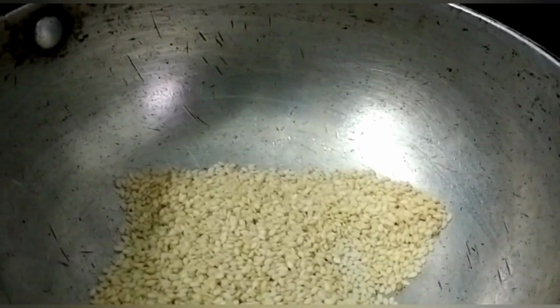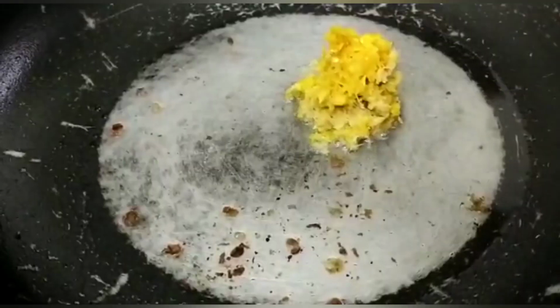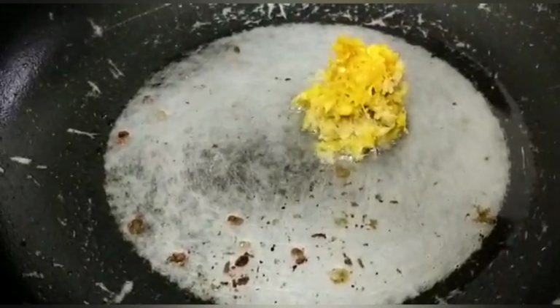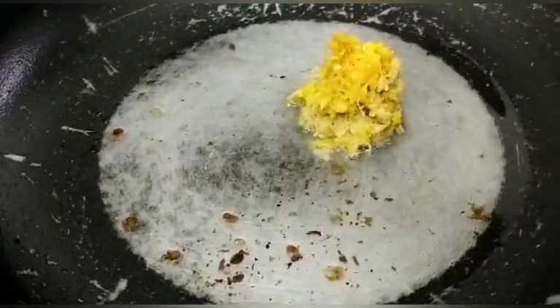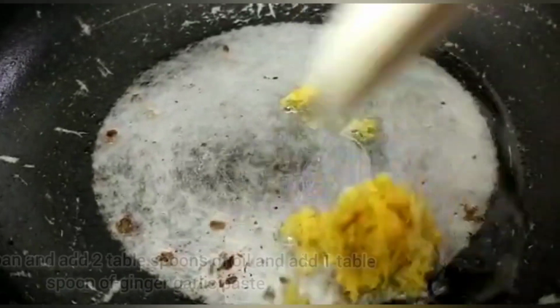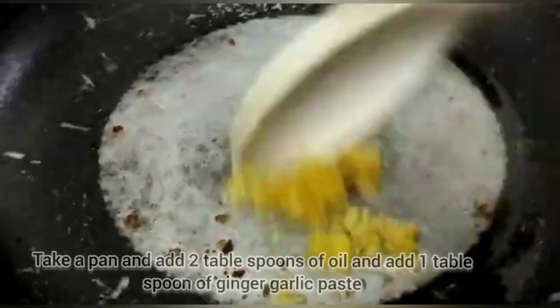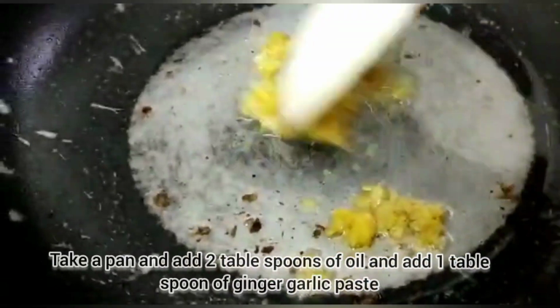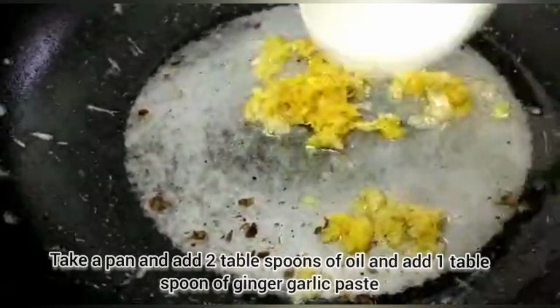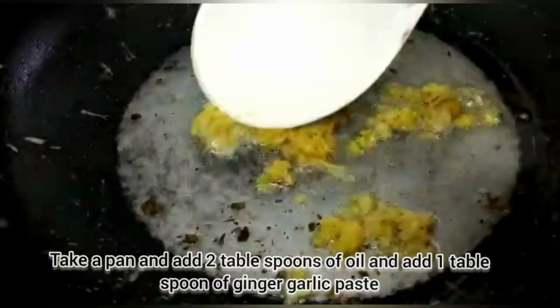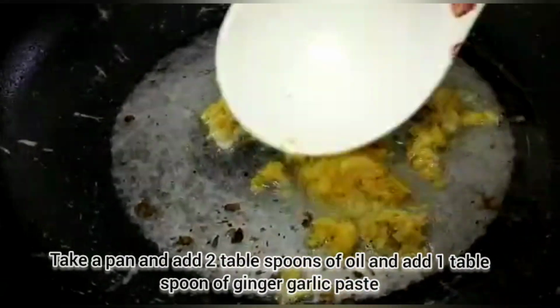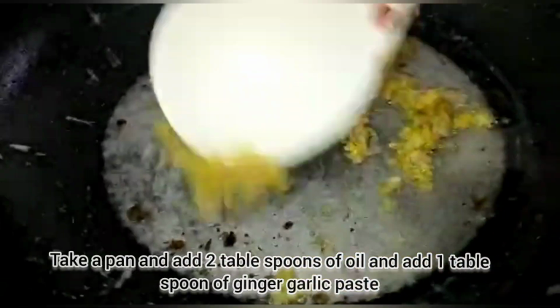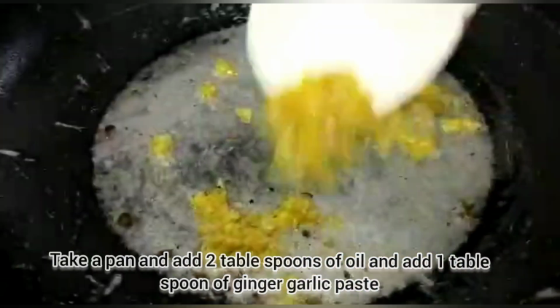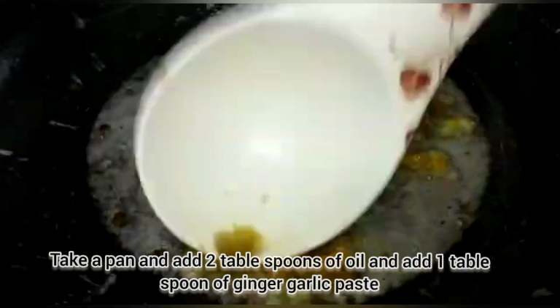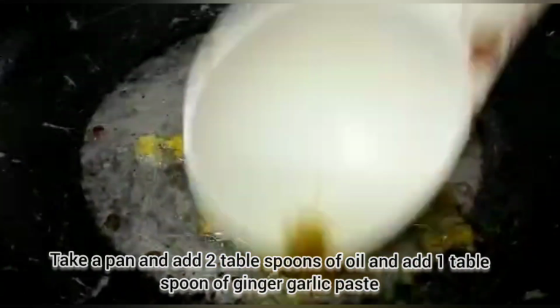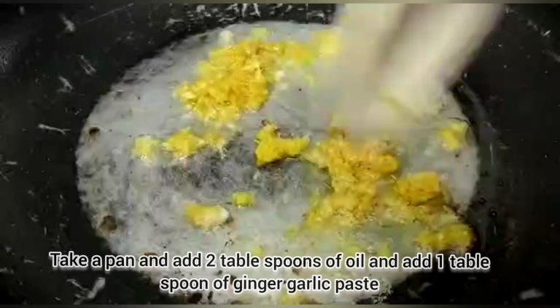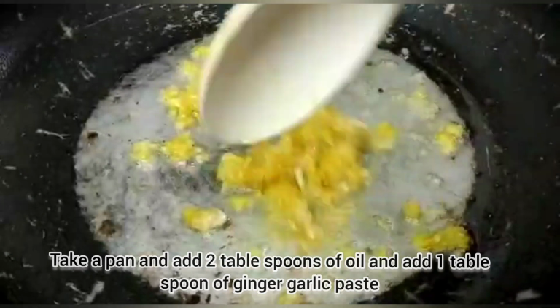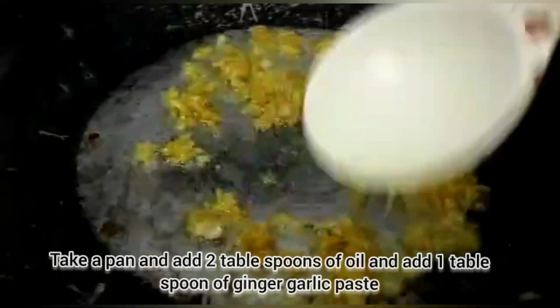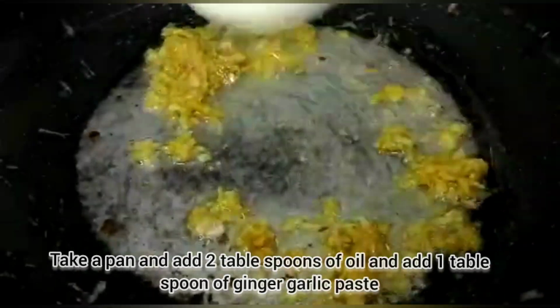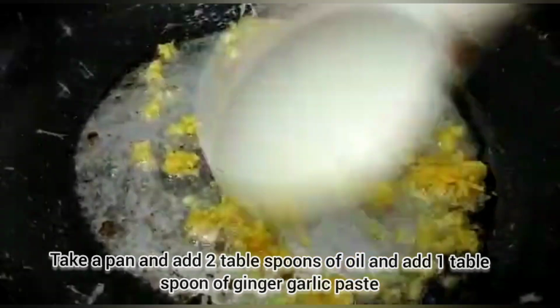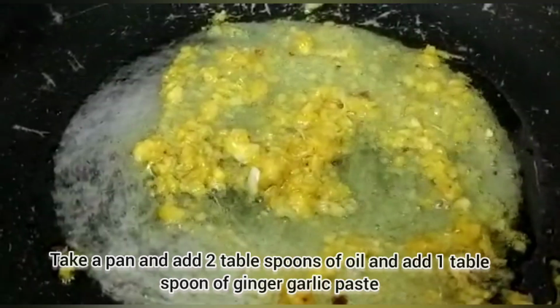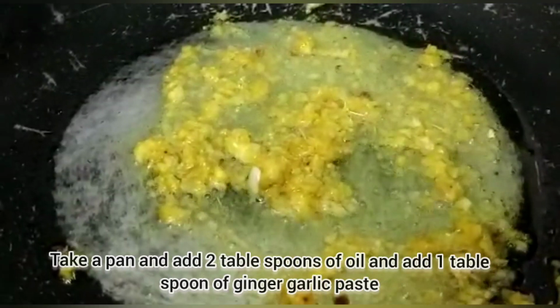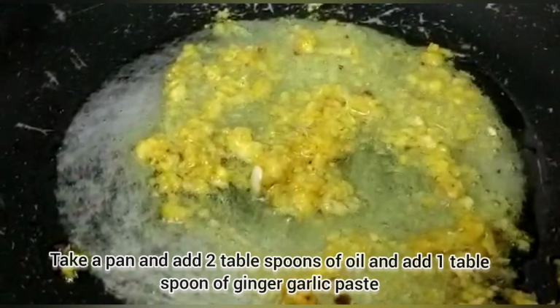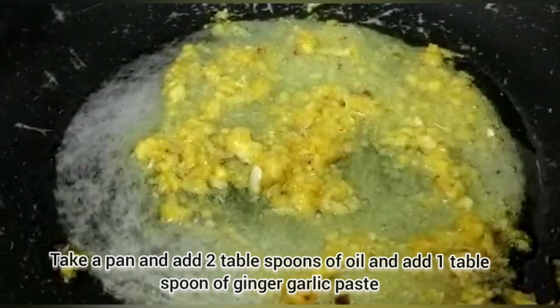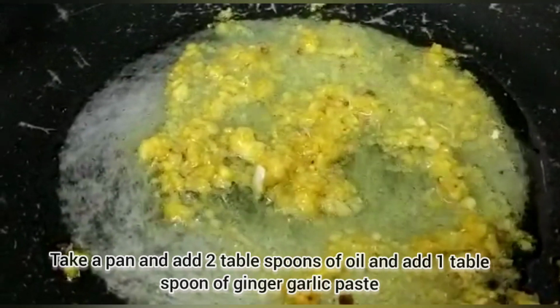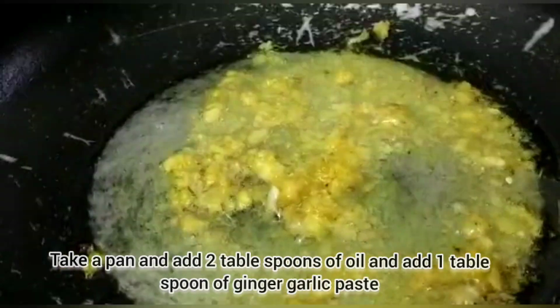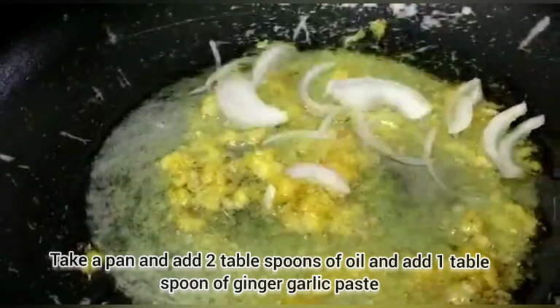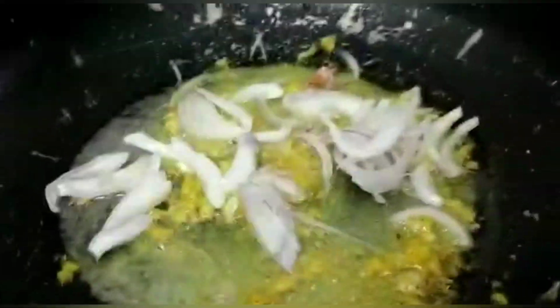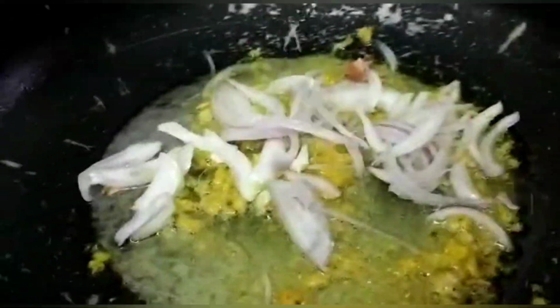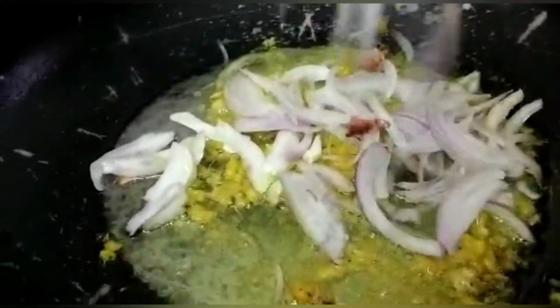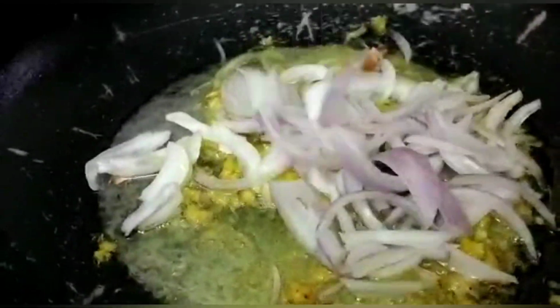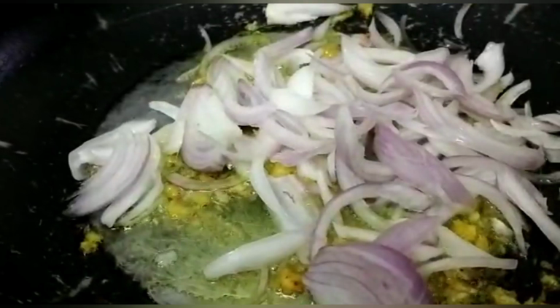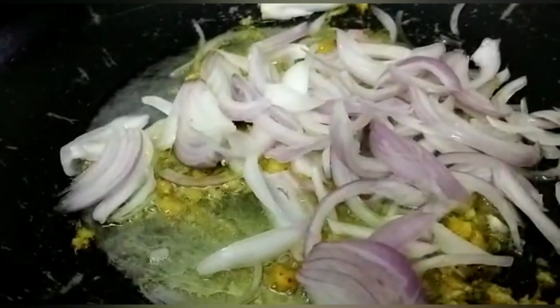Add 1 tablespoon of ginger and garlic paste, and 1 big size onion.